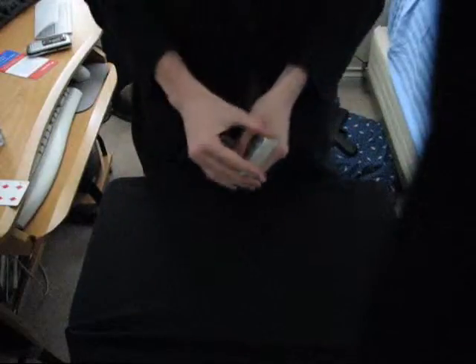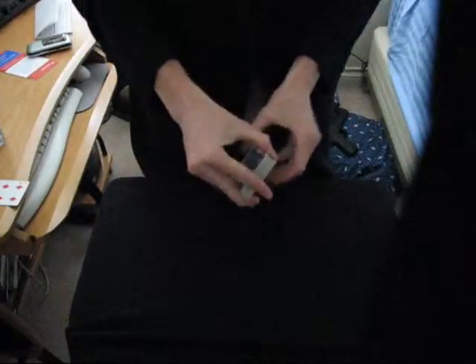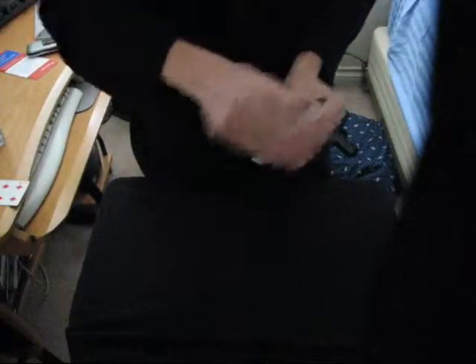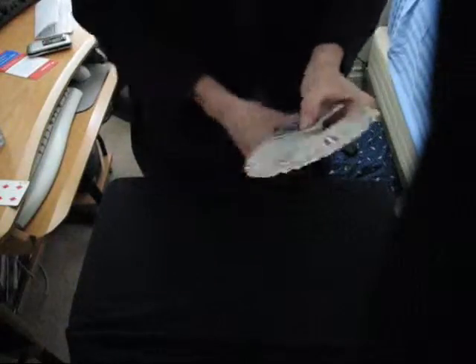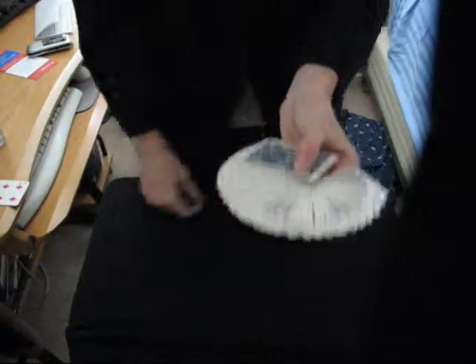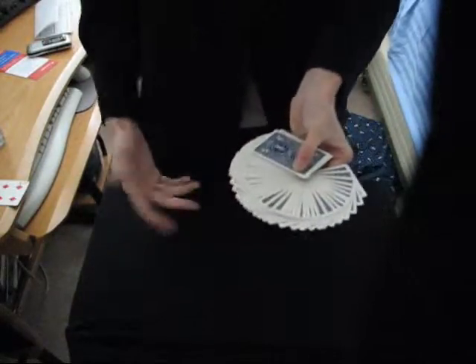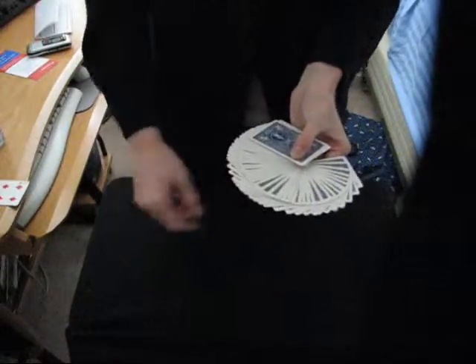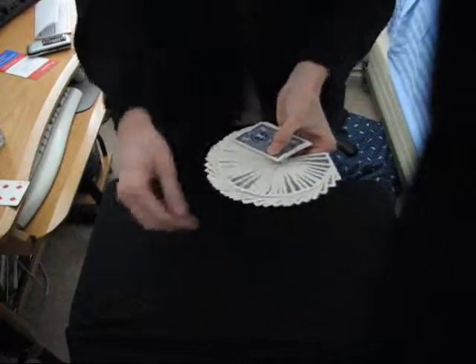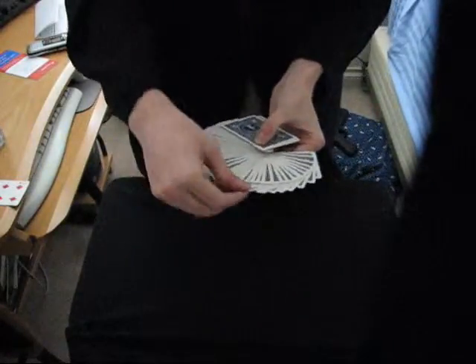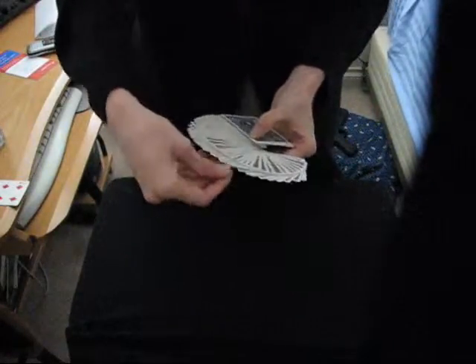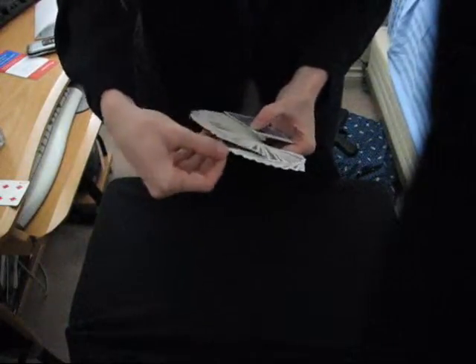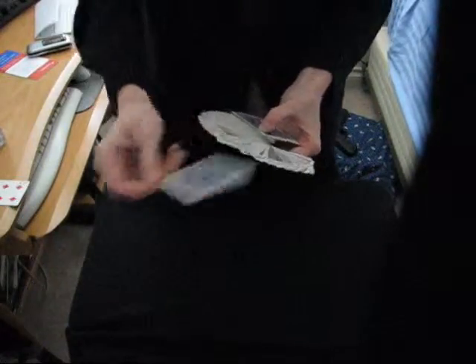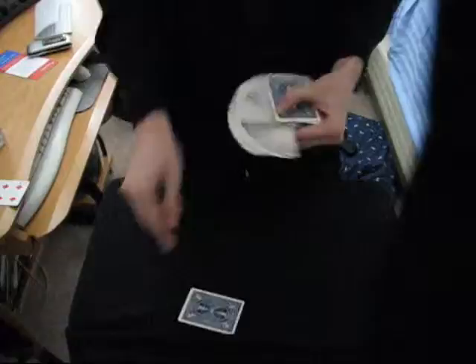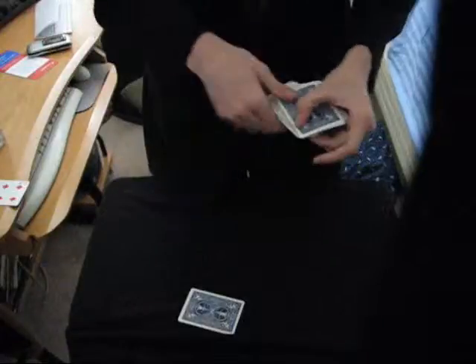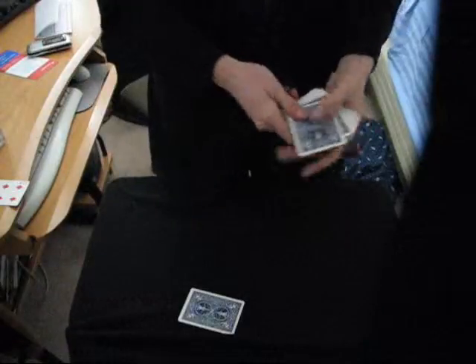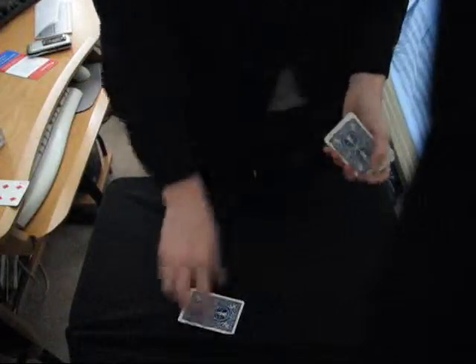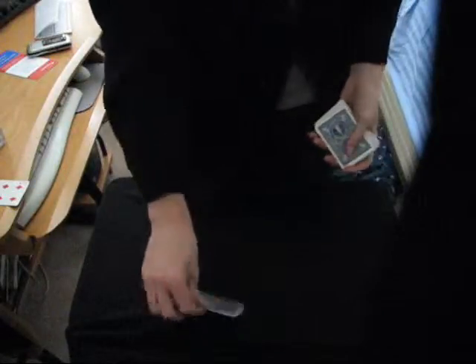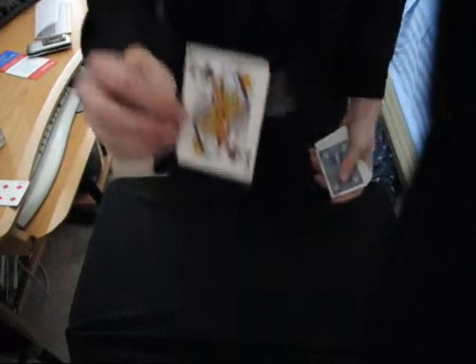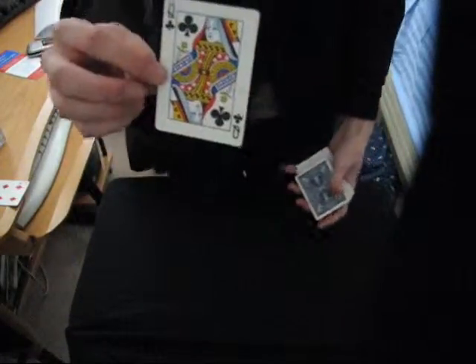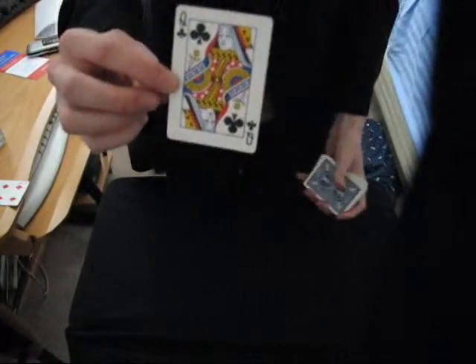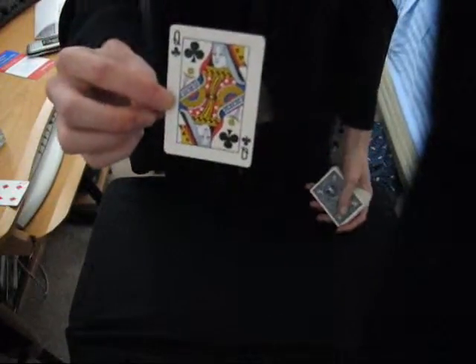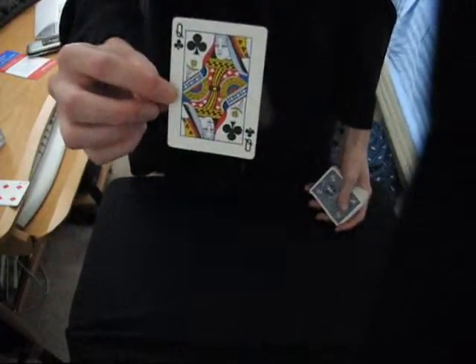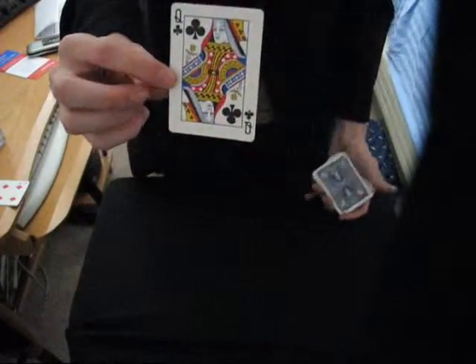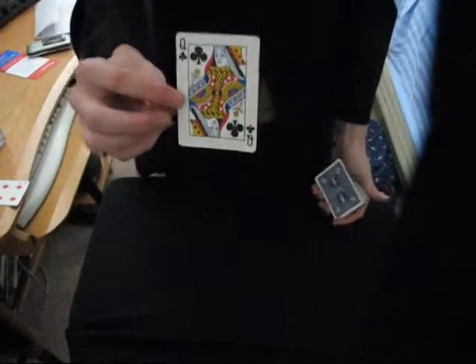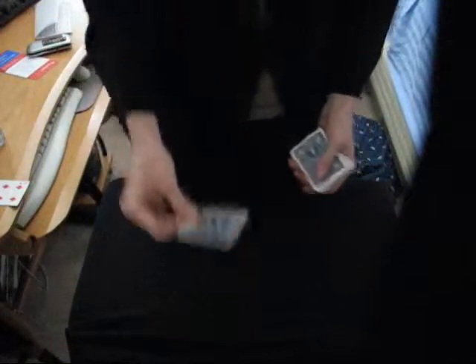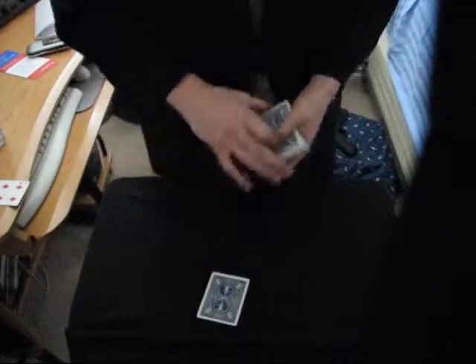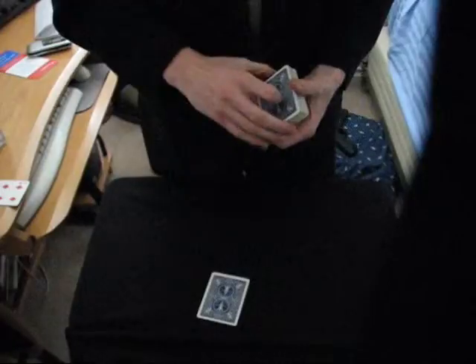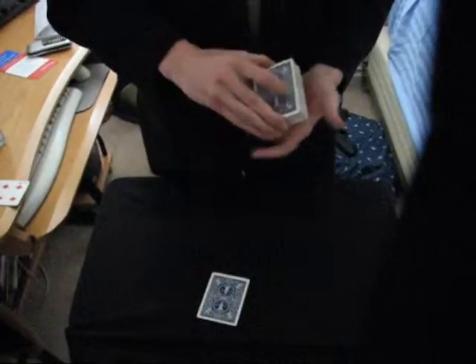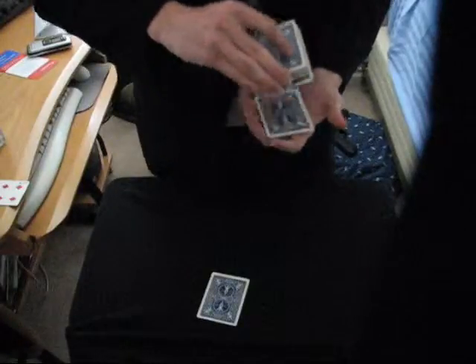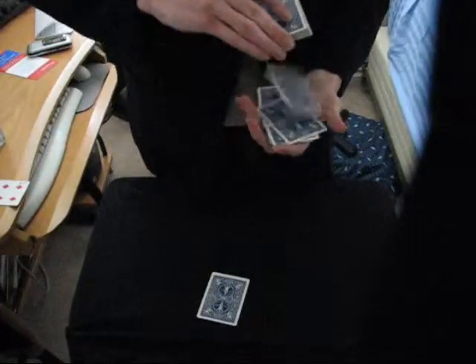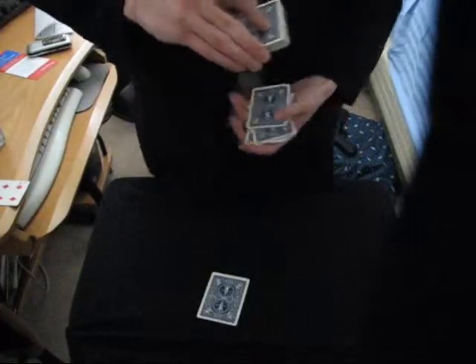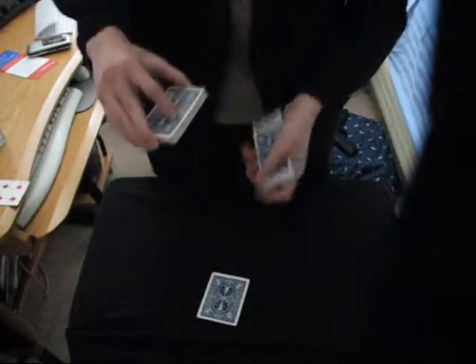This trick is called the Impossible Stop. I'll let my spectator select a card — say it's that one. I'll let him have a nice look at it, tell him to memorize it, and tell me when to stop as I riffle down the deck.